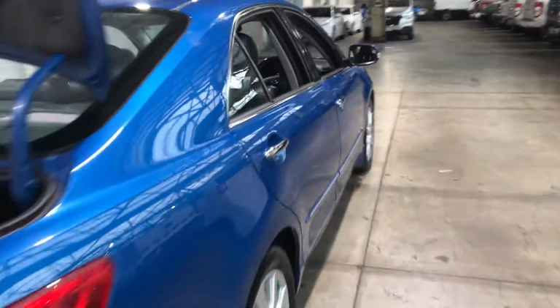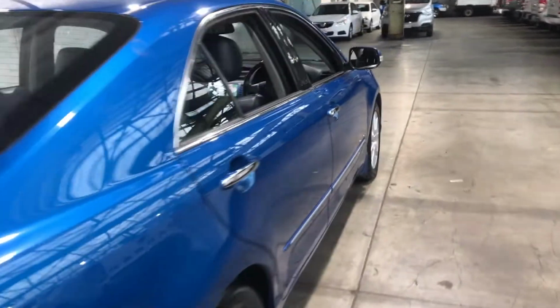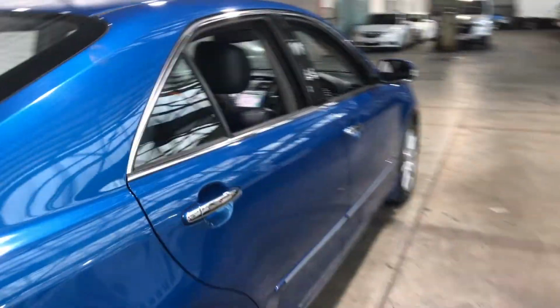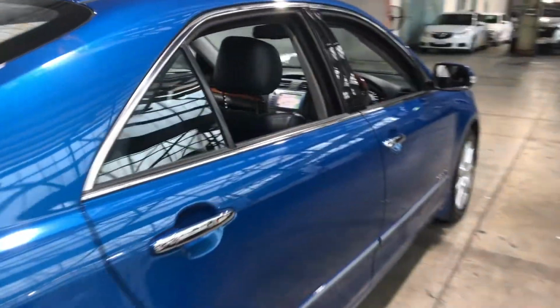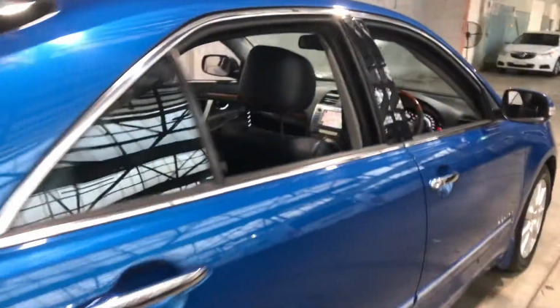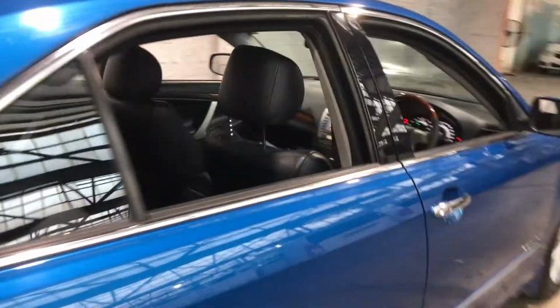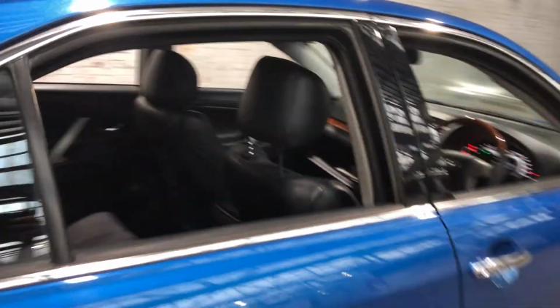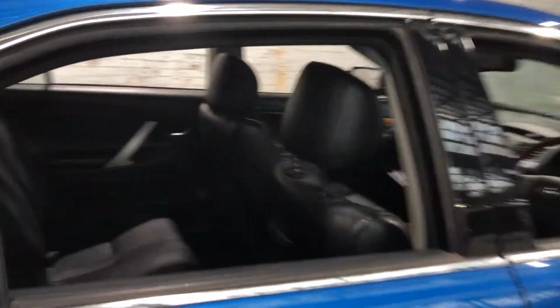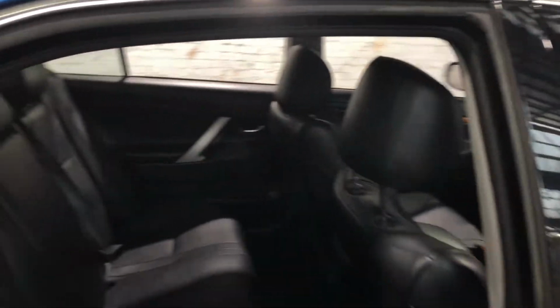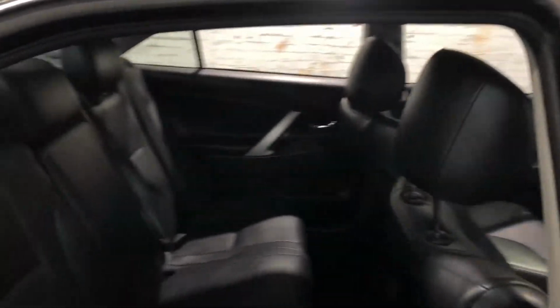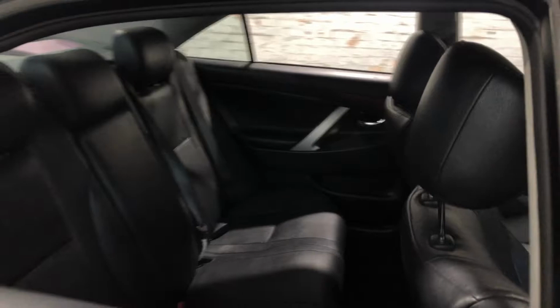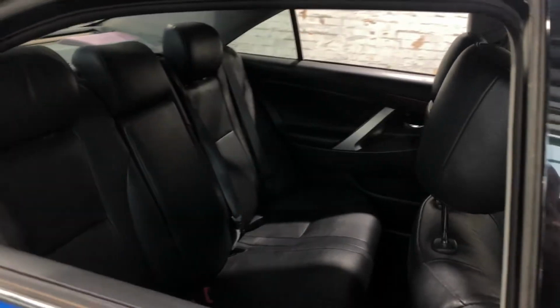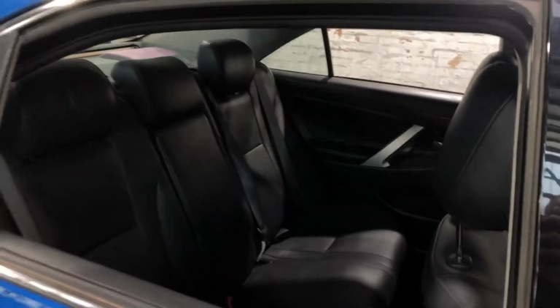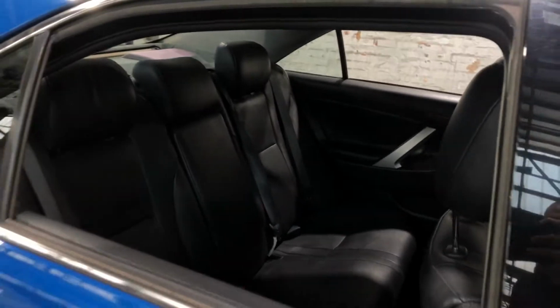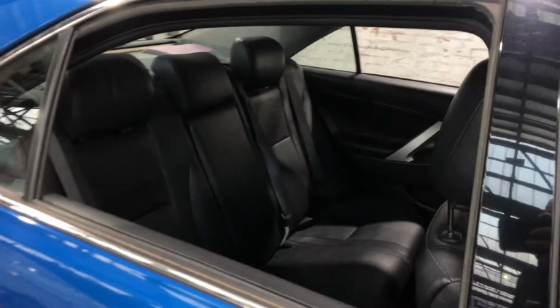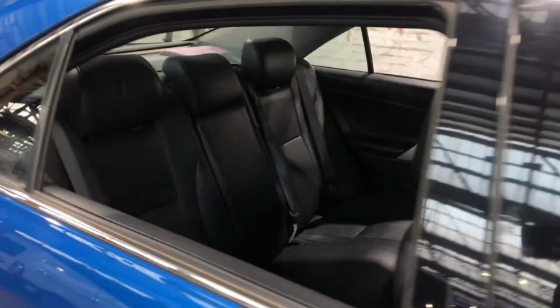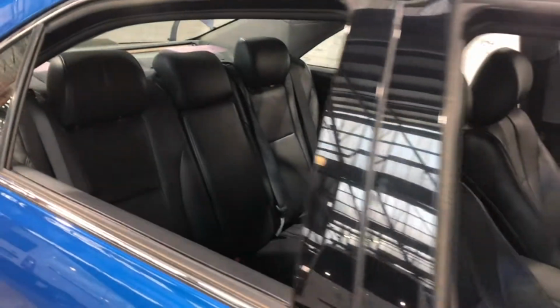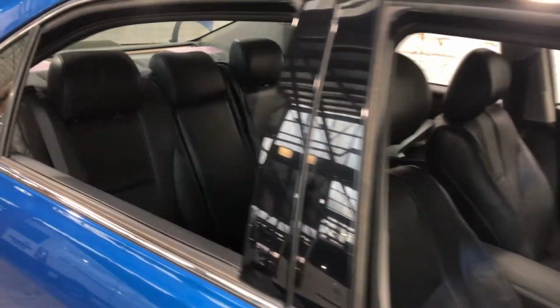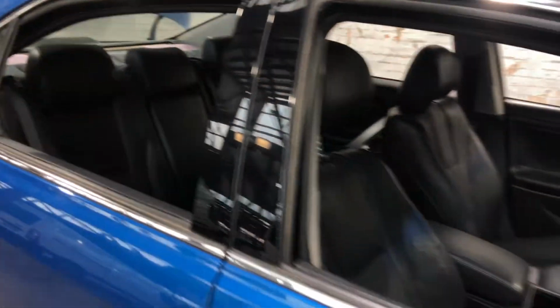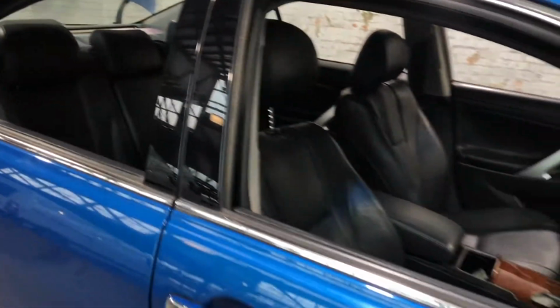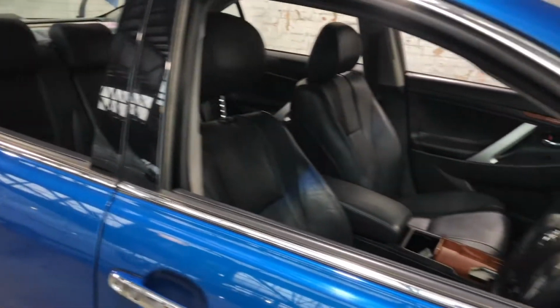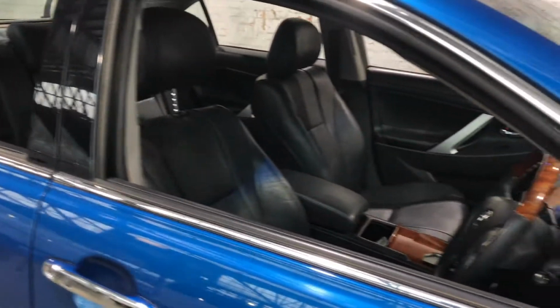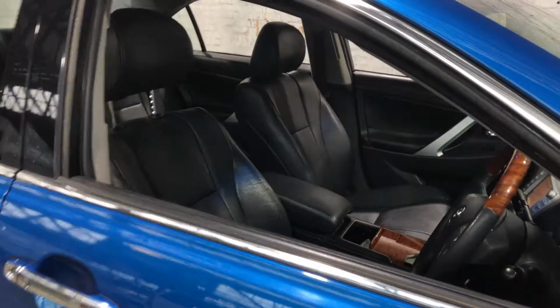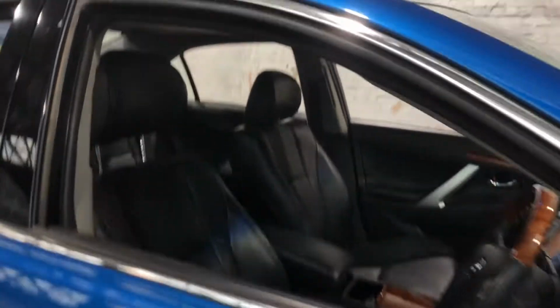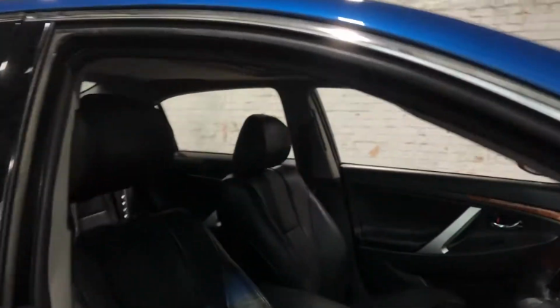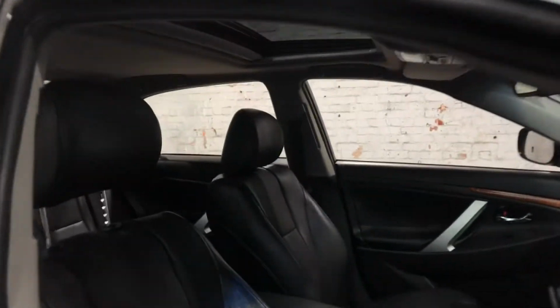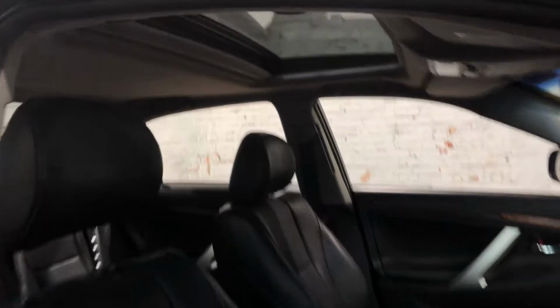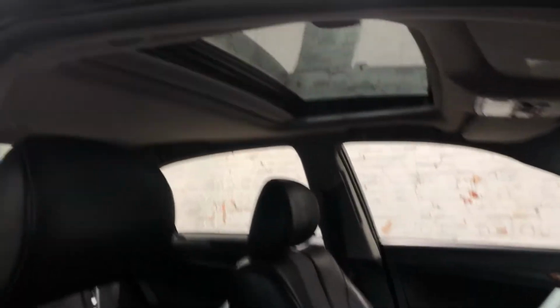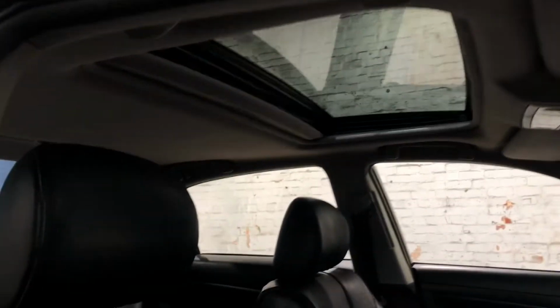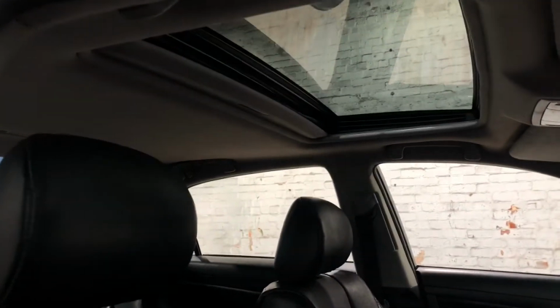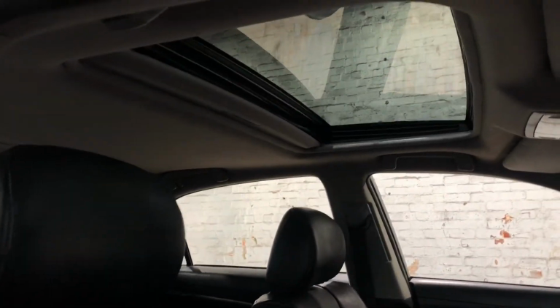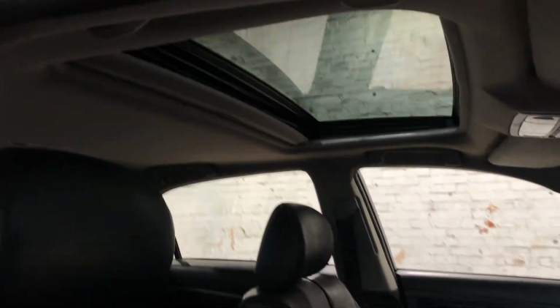Inside the car, it comes with a full leather interior and plenty of cabin space for your passengers. The same goes for the front. It also comes with a sunroof, perfect for those summer nights.